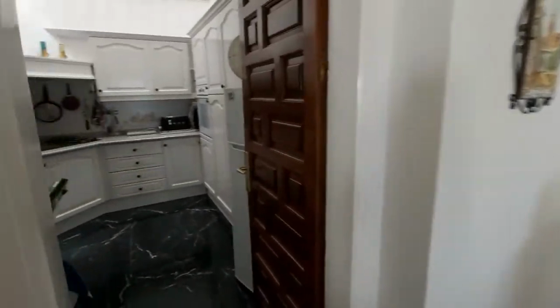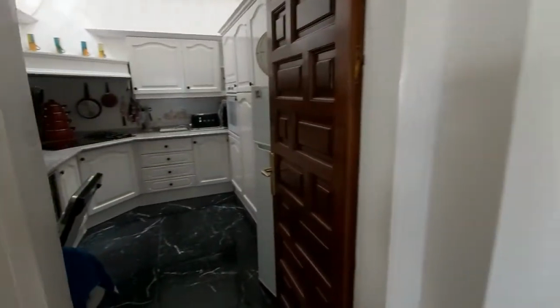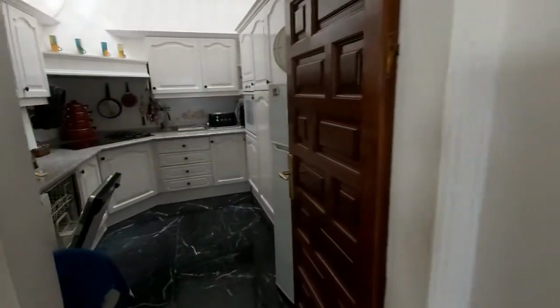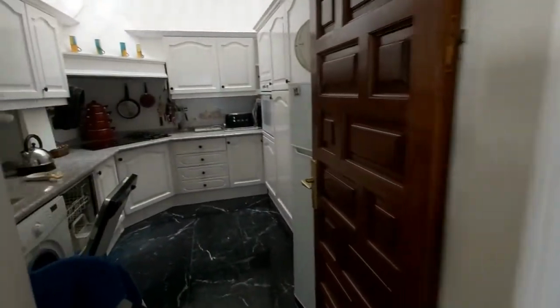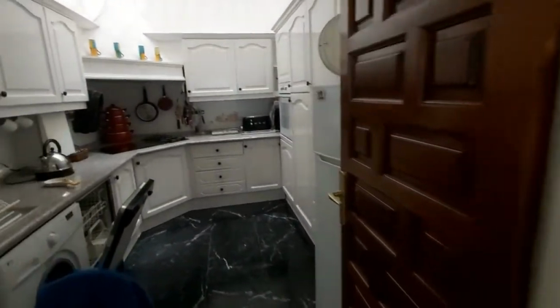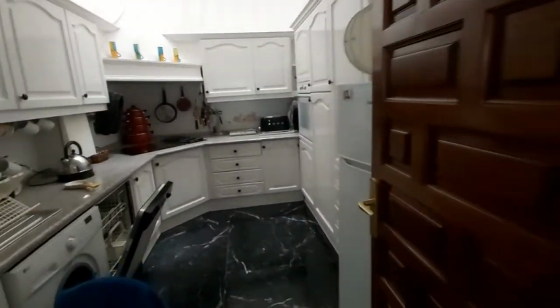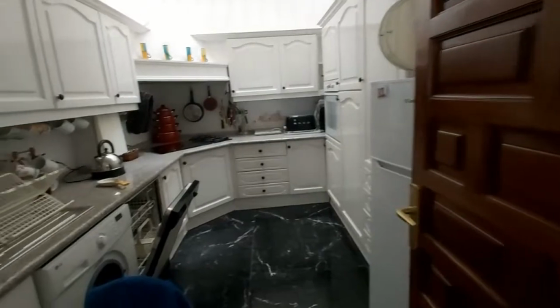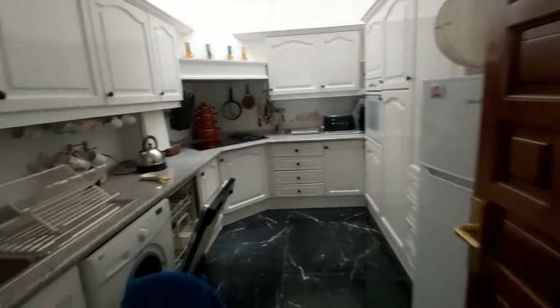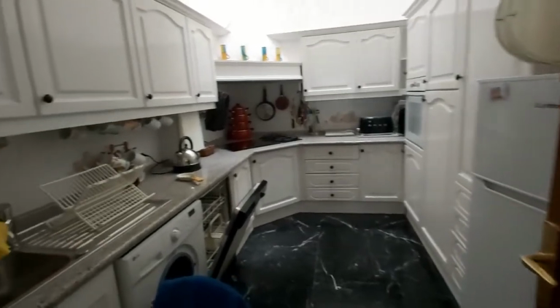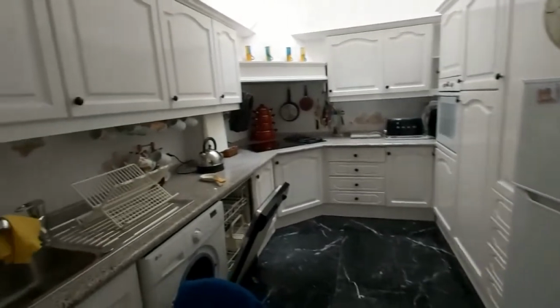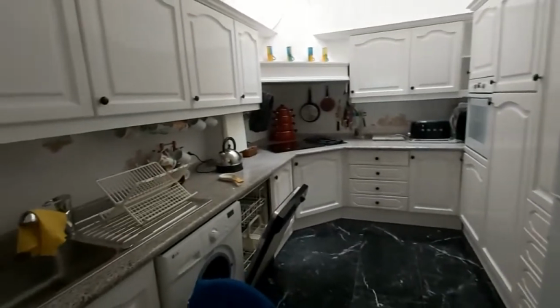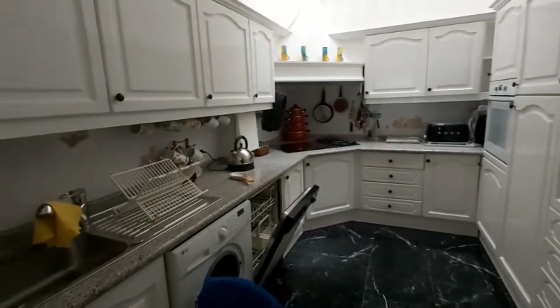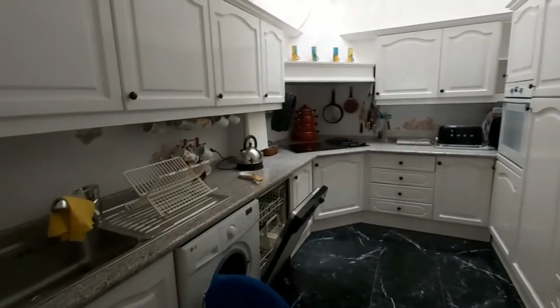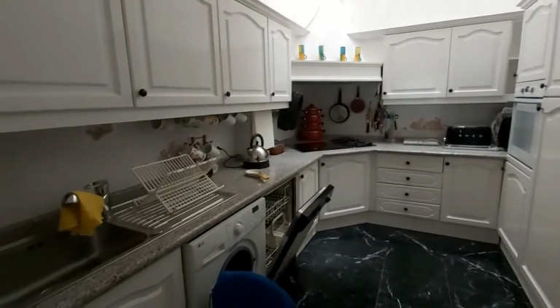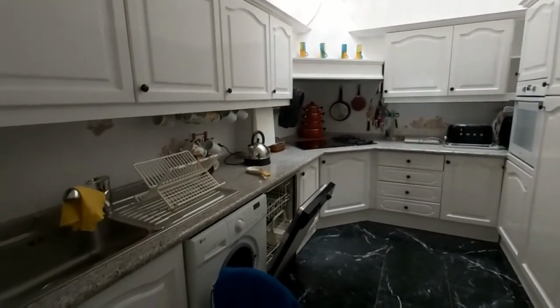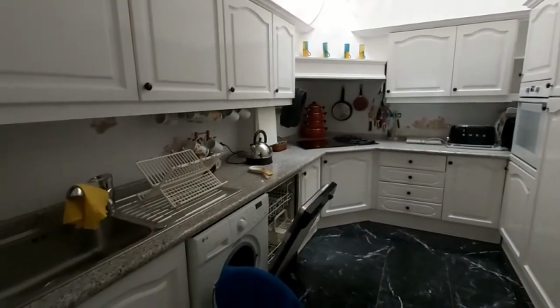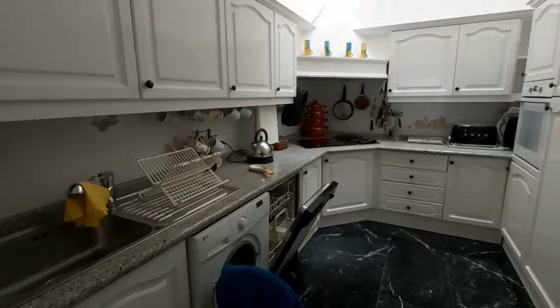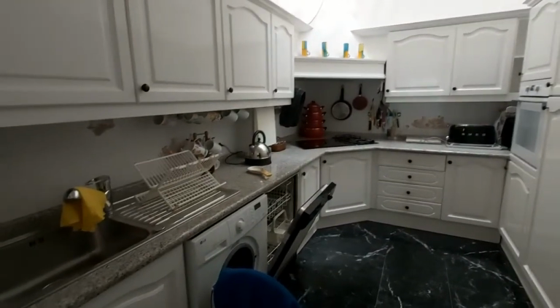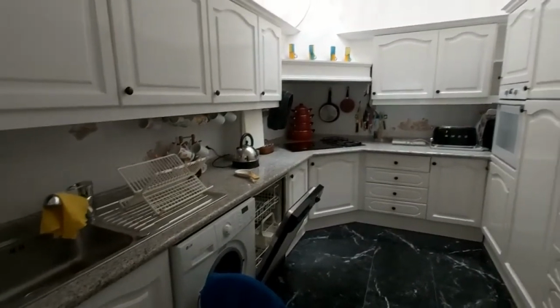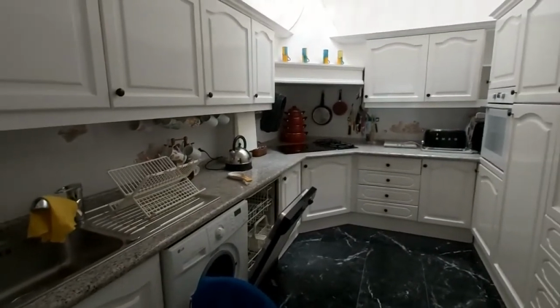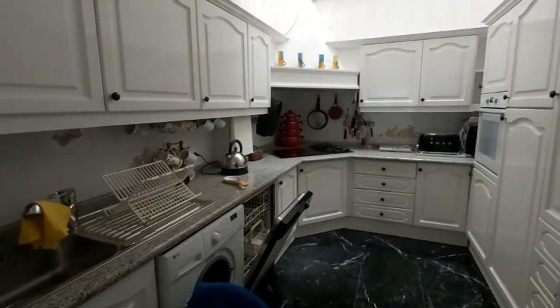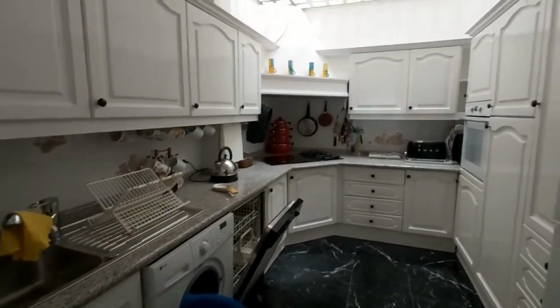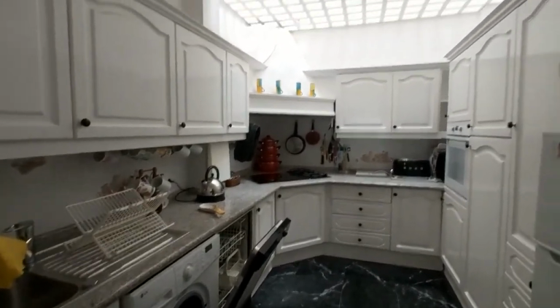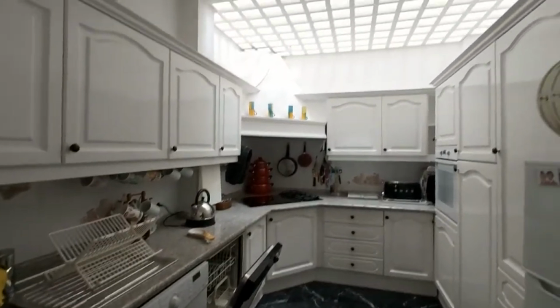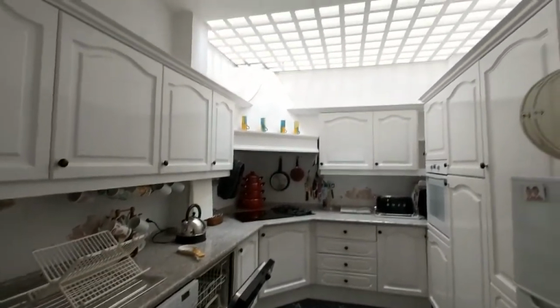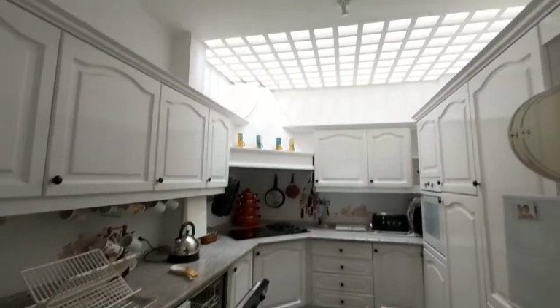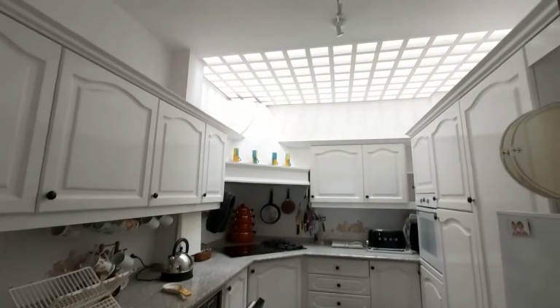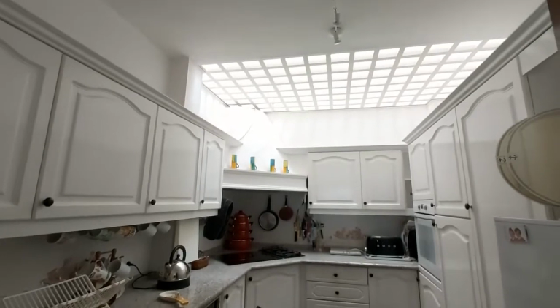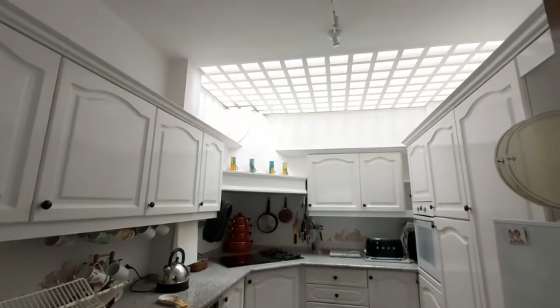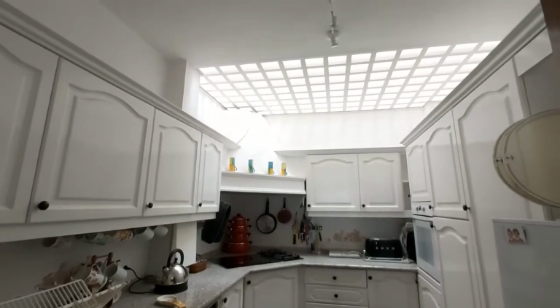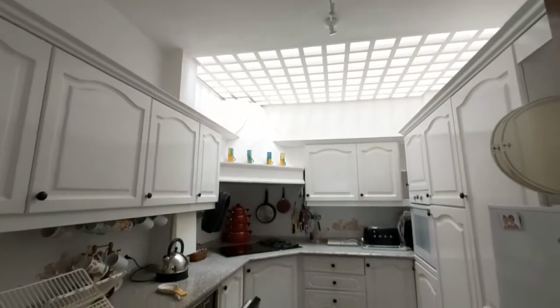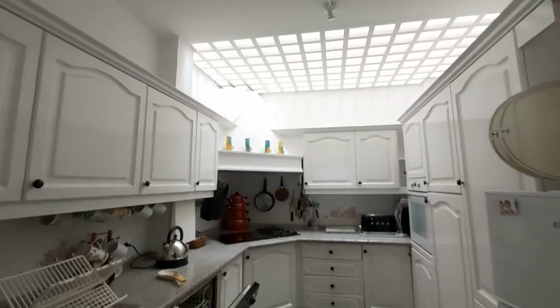The kitchen through here, with unusually natural light coming through the ceiling.